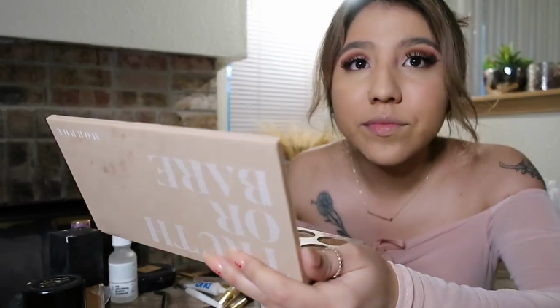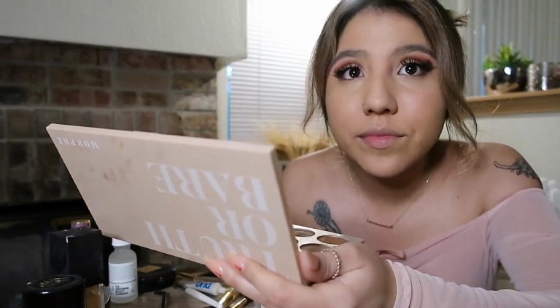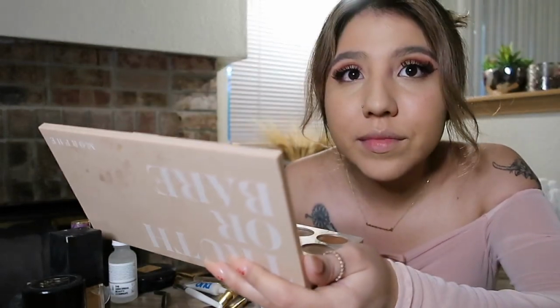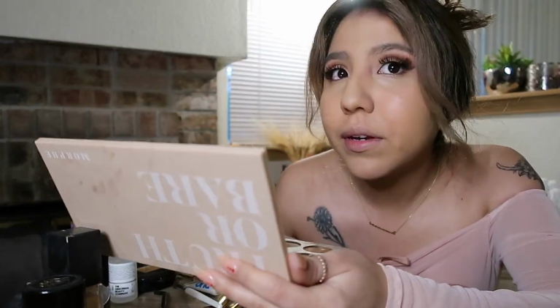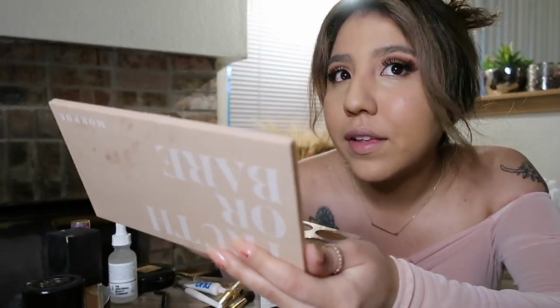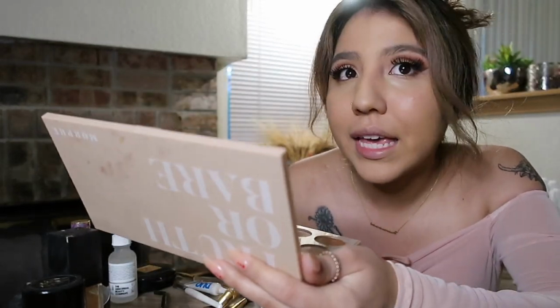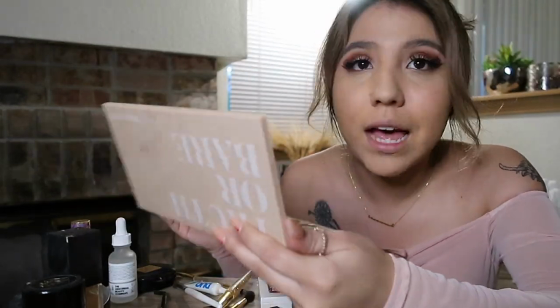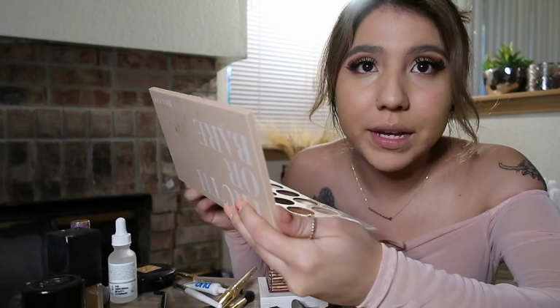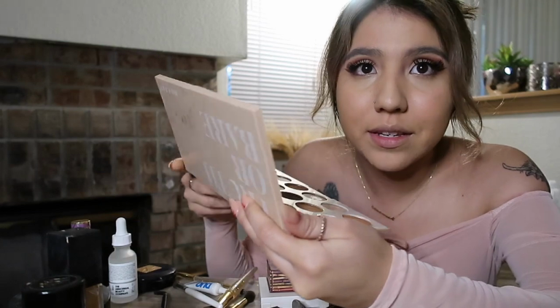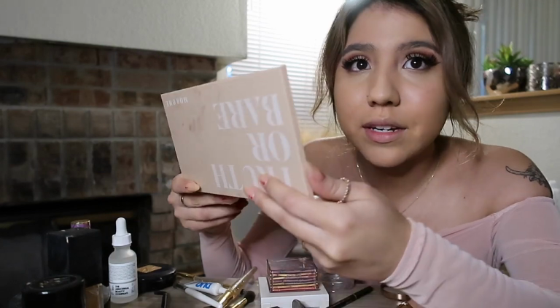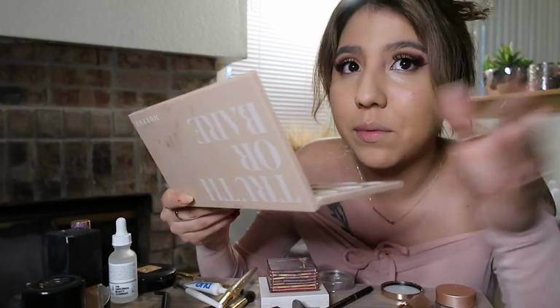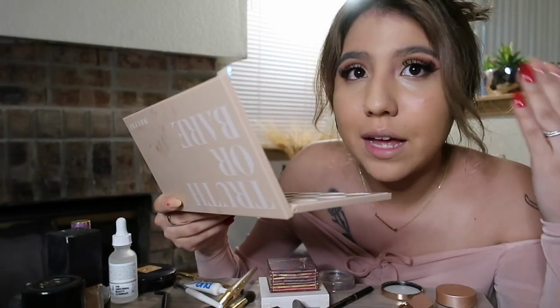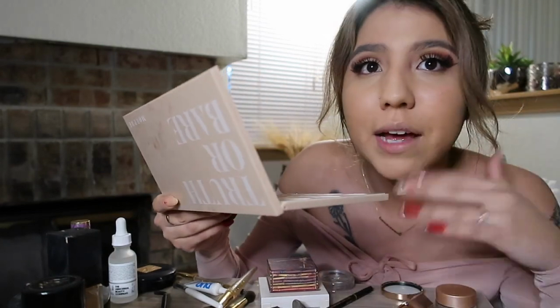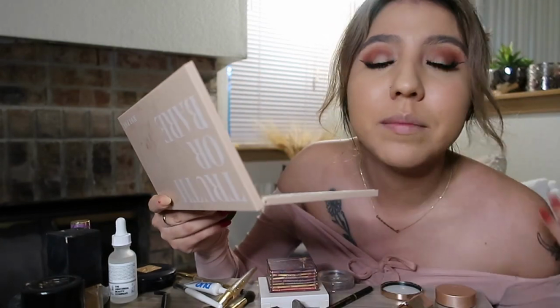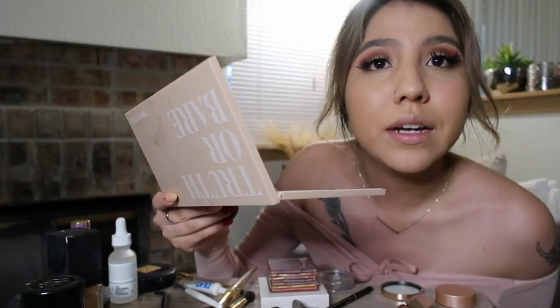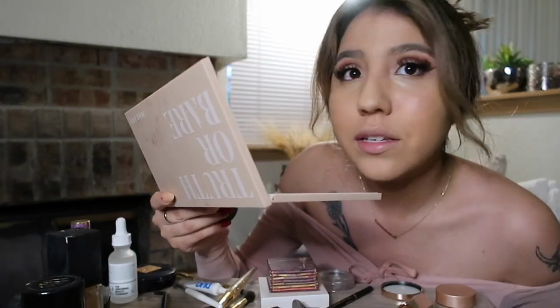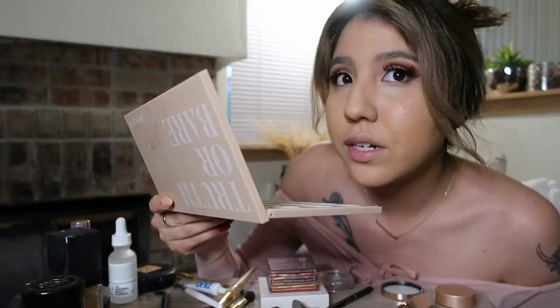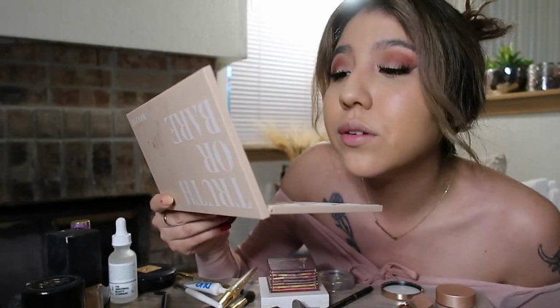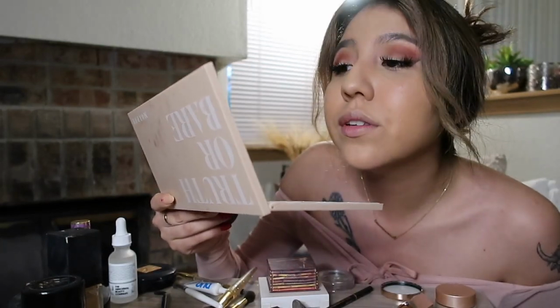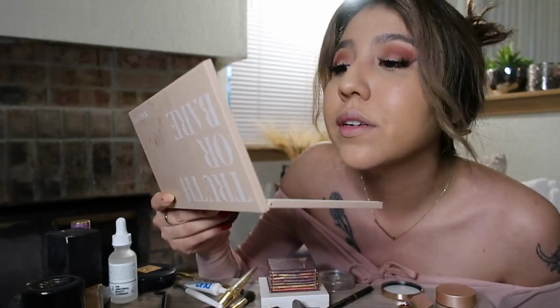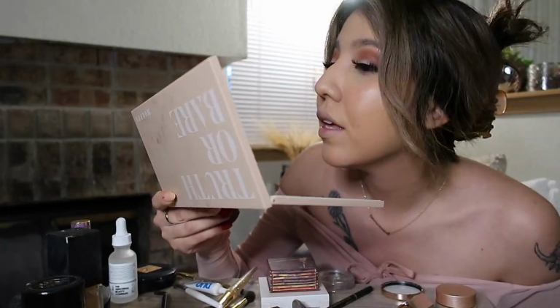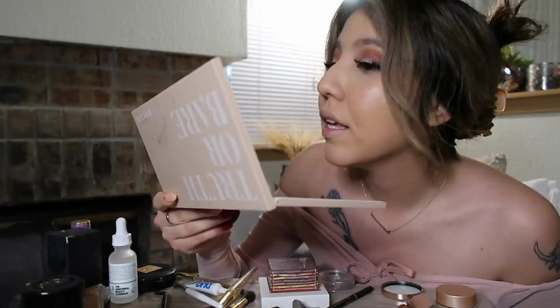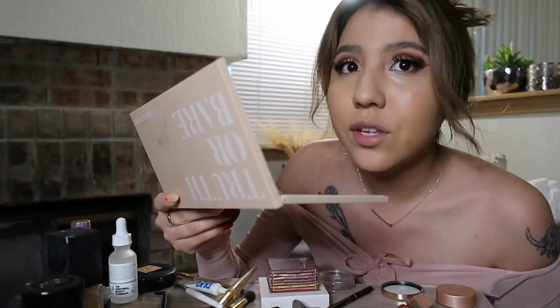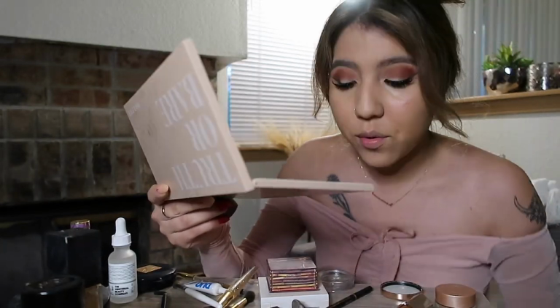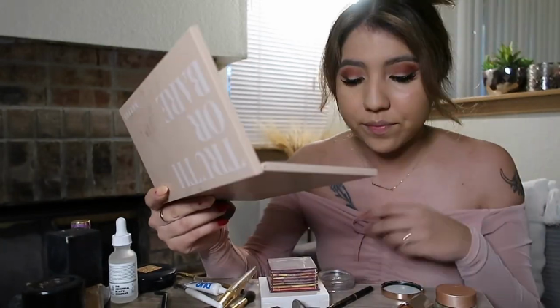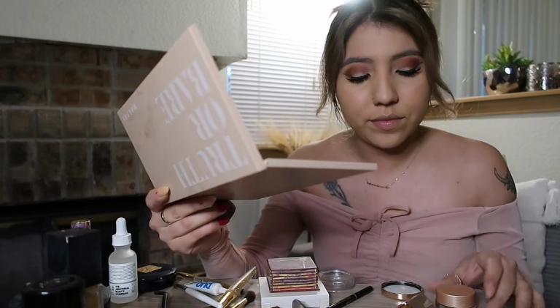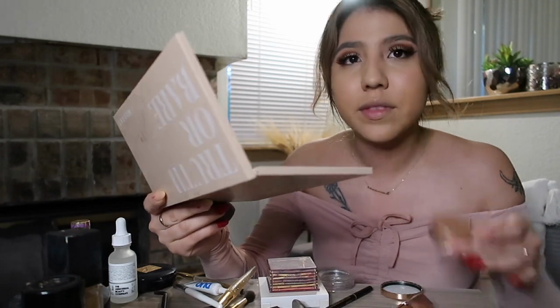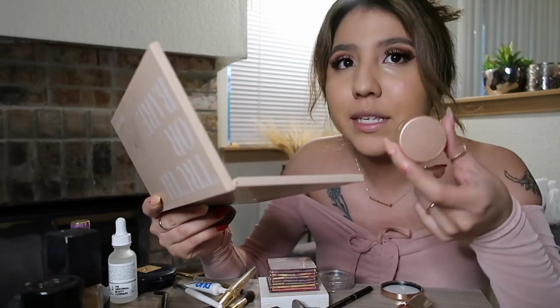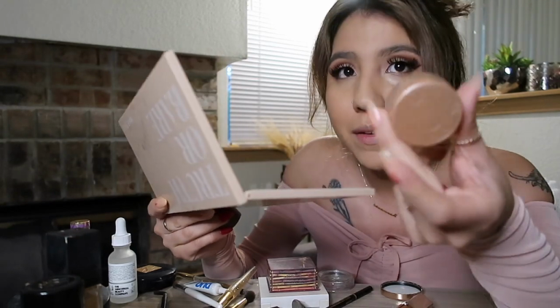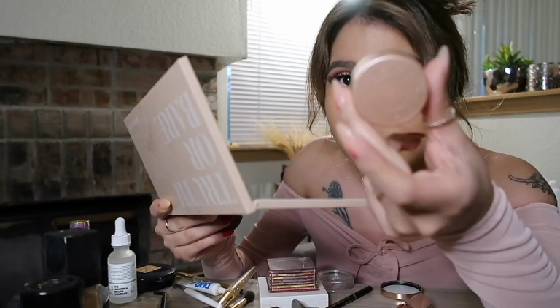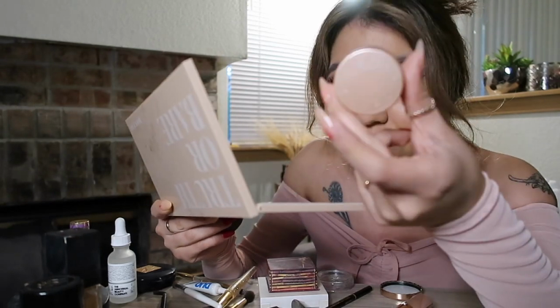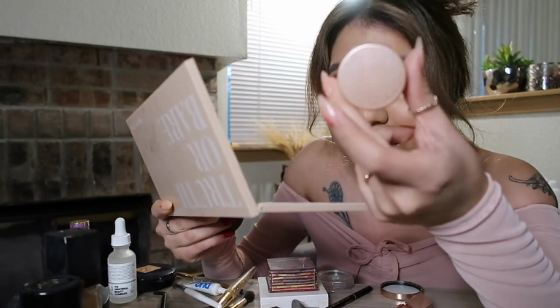I really feel like it helped — the Becca corrector really helped my concealer cover my dark circles. So this has been my favorite thing so far.